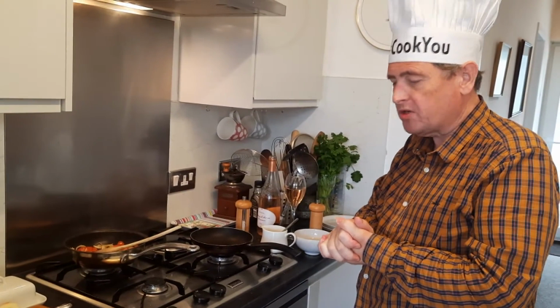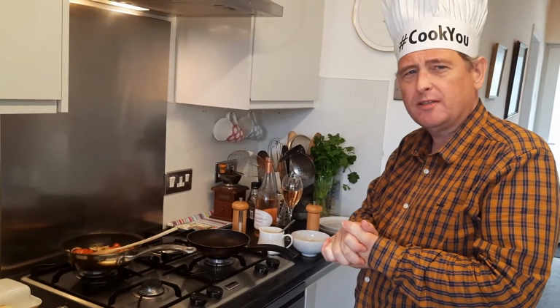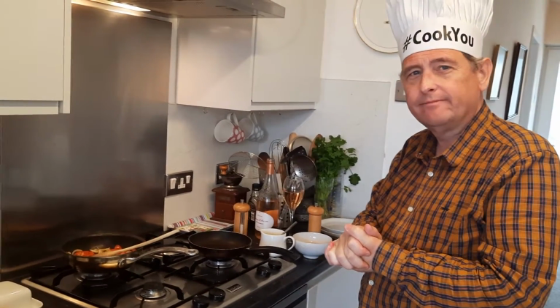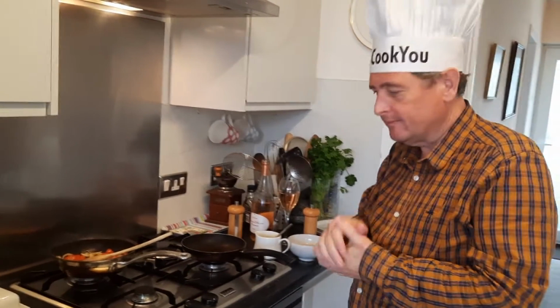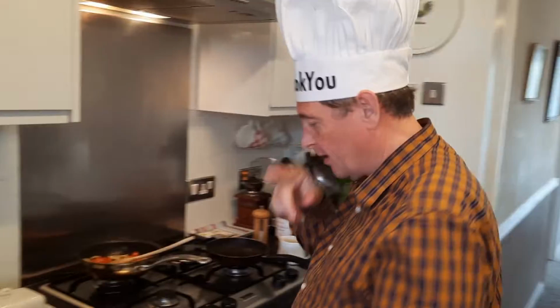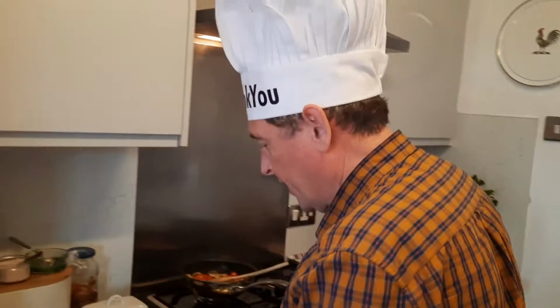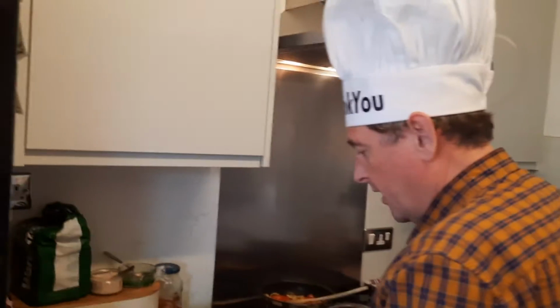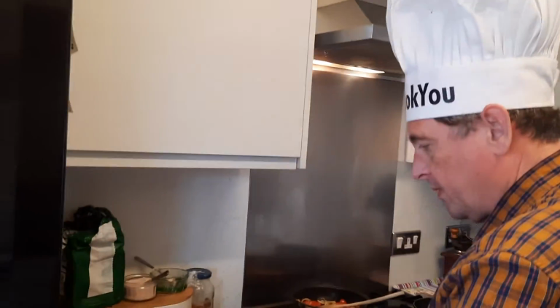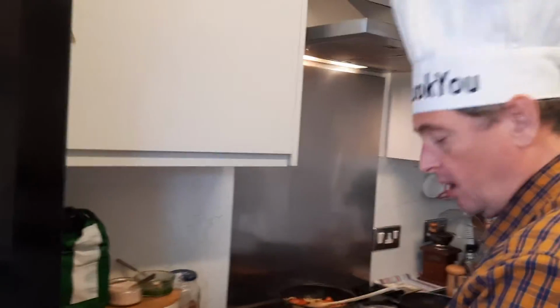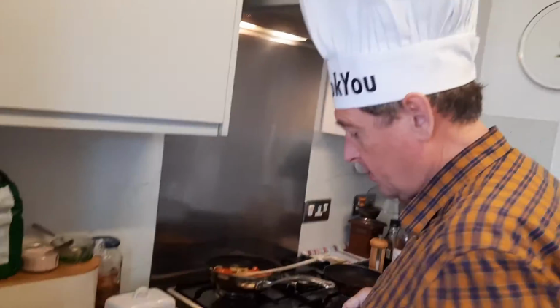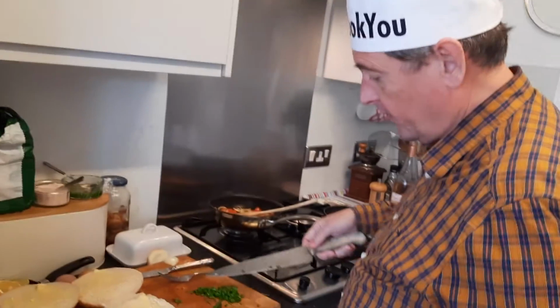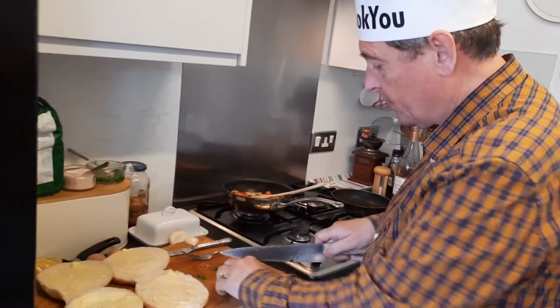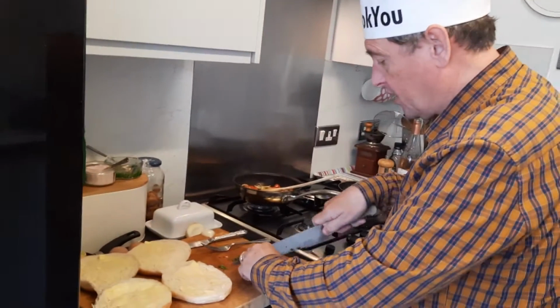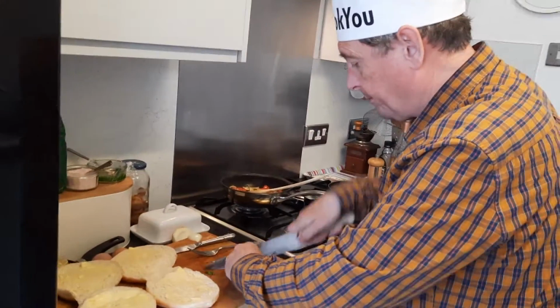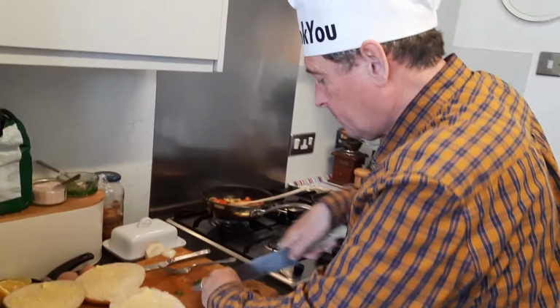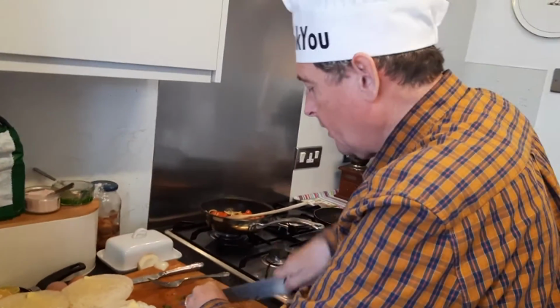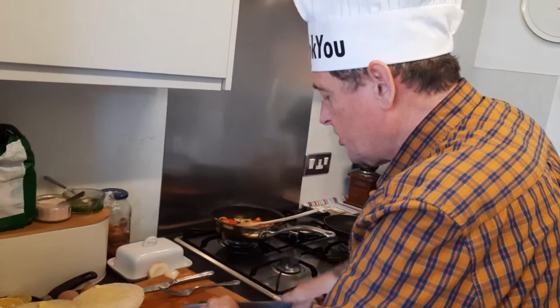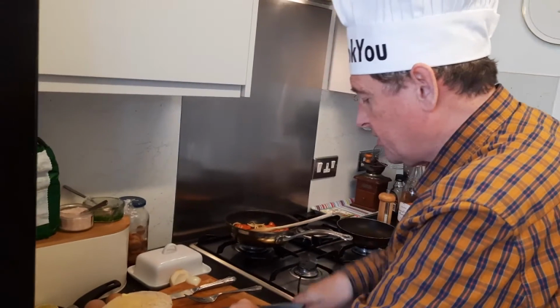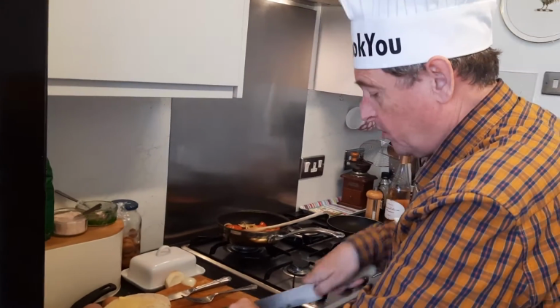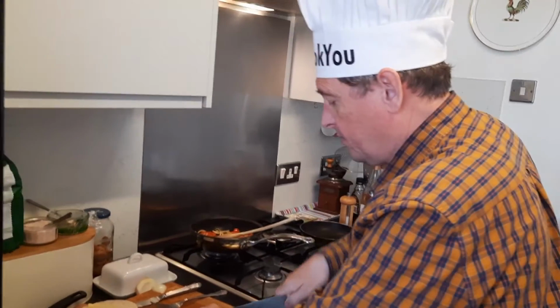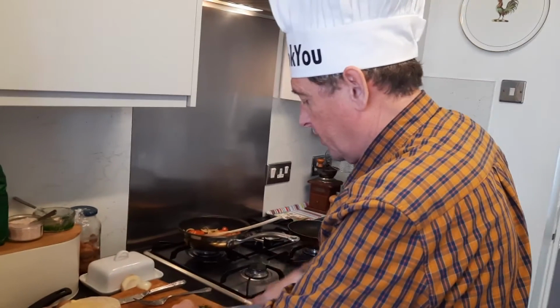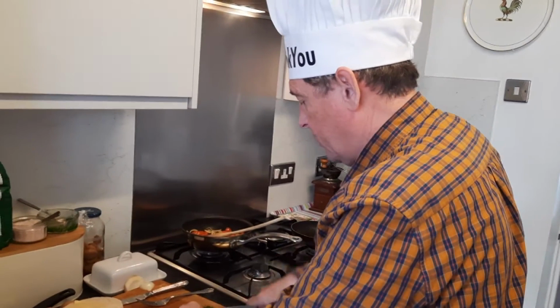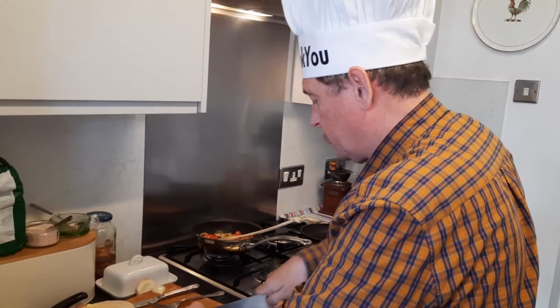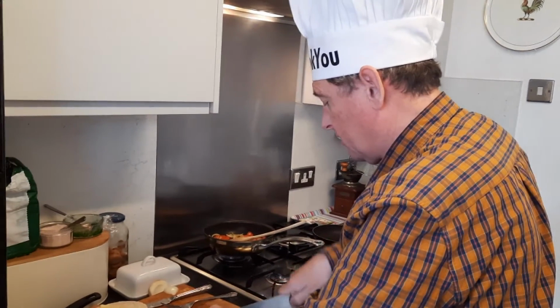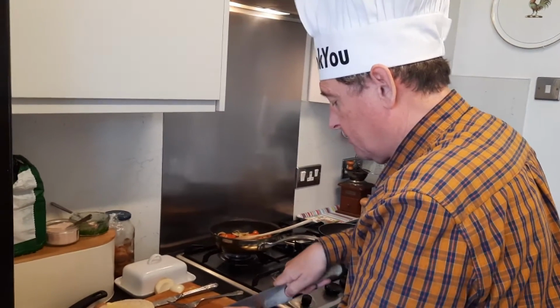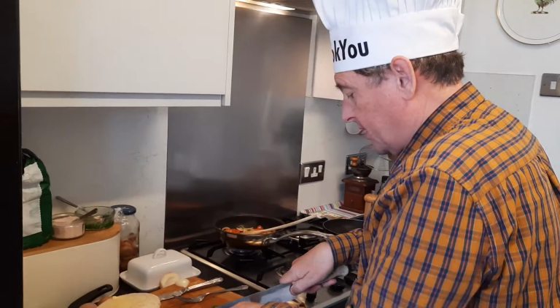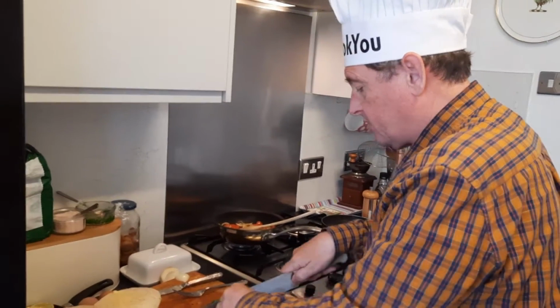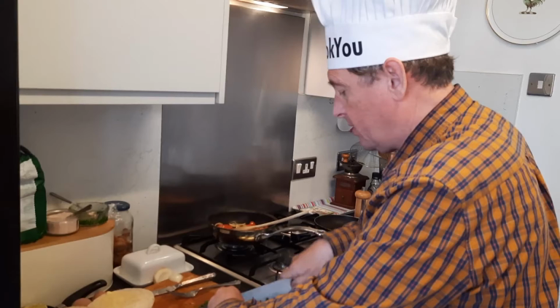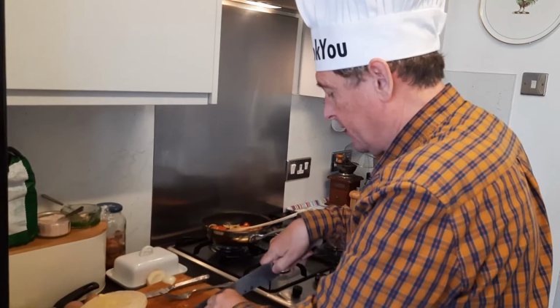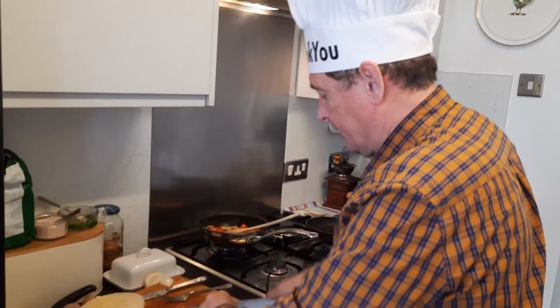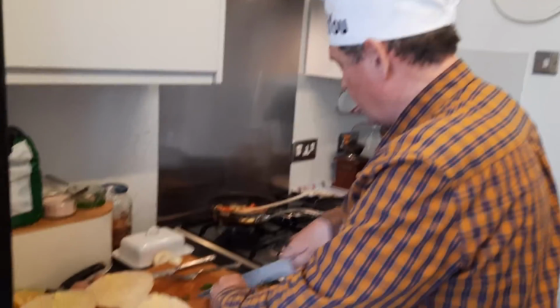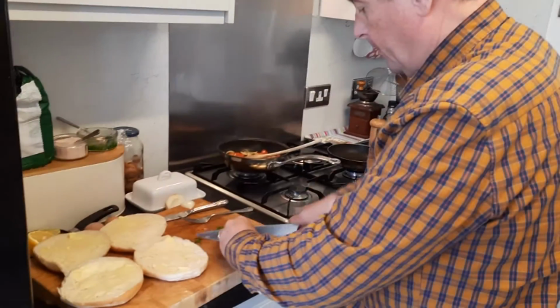Fosh egg butties? Yes, you could do that. So Andrea's just been to the garden and got some fresh chives. I said, what herbs do you want in your egg butty? She said, I've got some nice chives and a bit of parsley. So I'm just chopping that out.